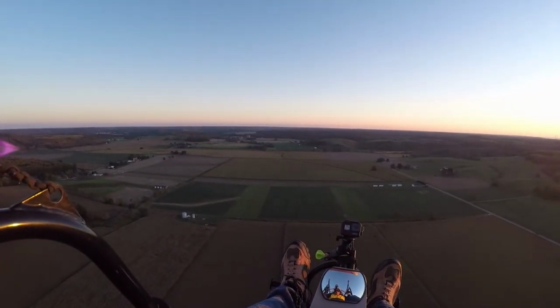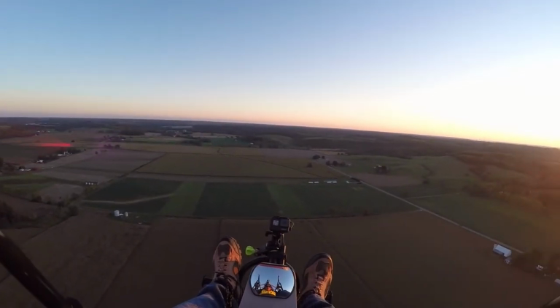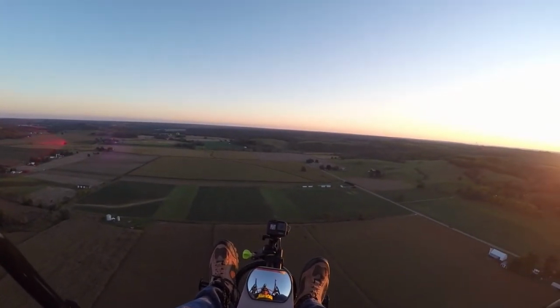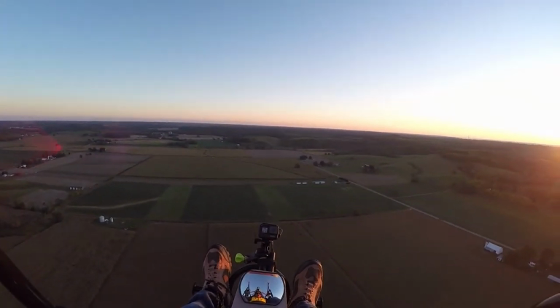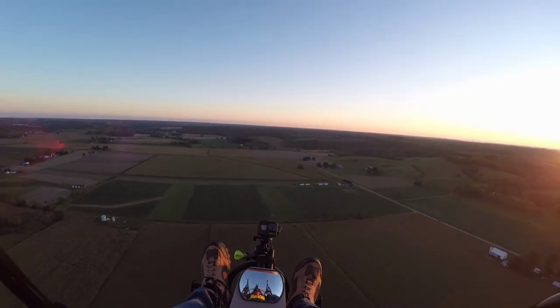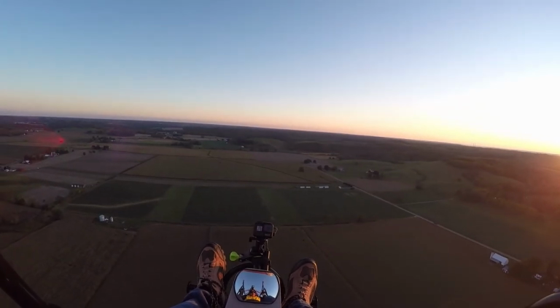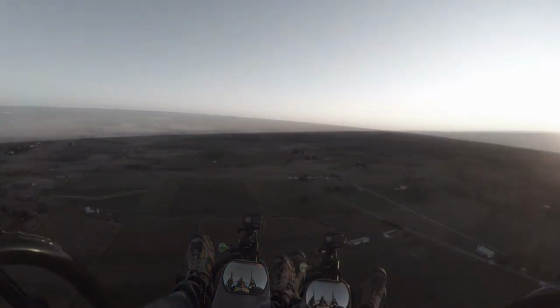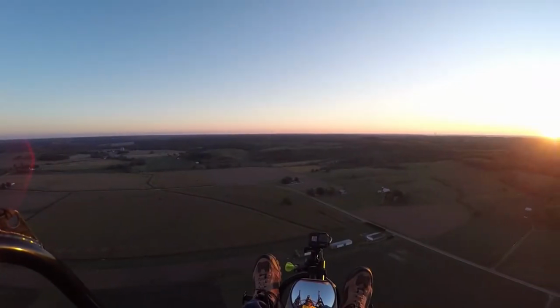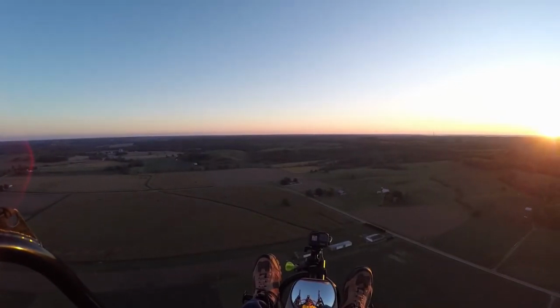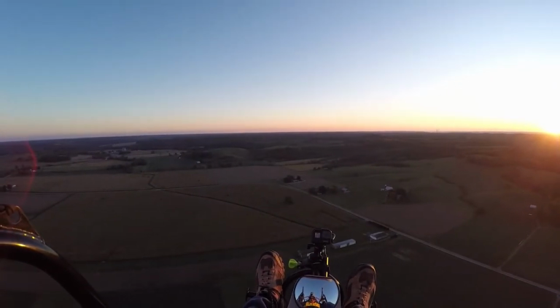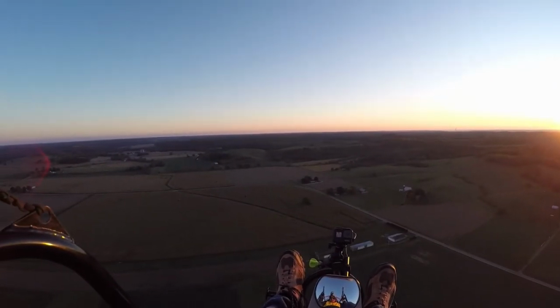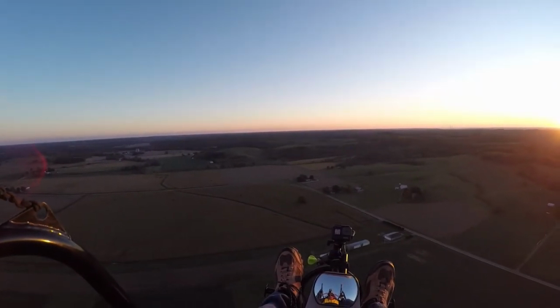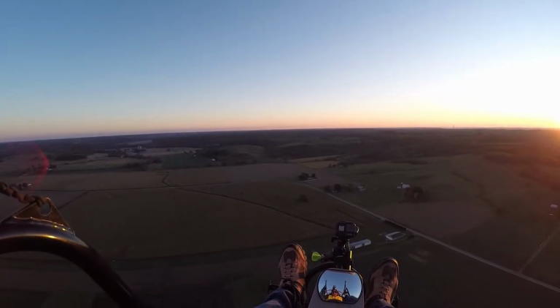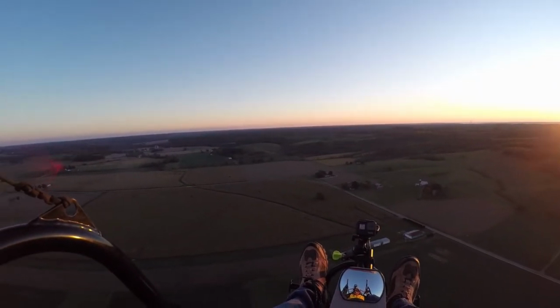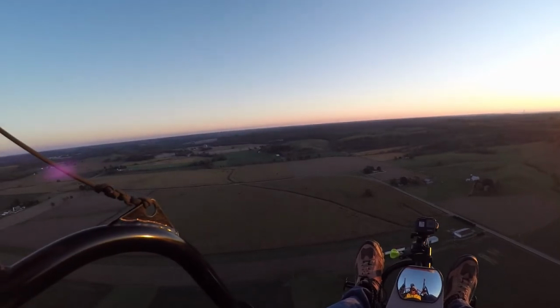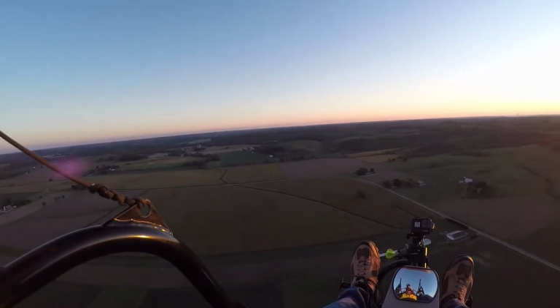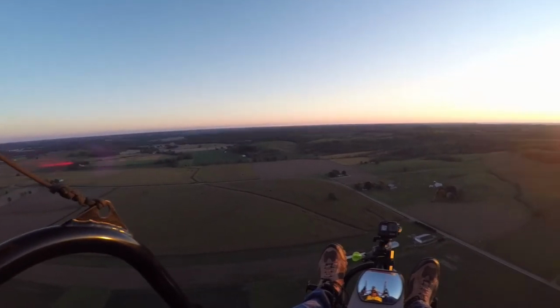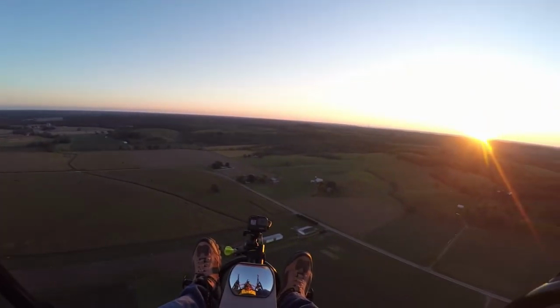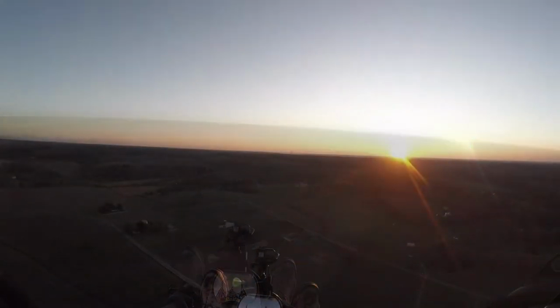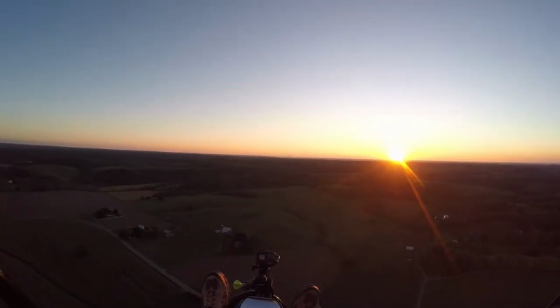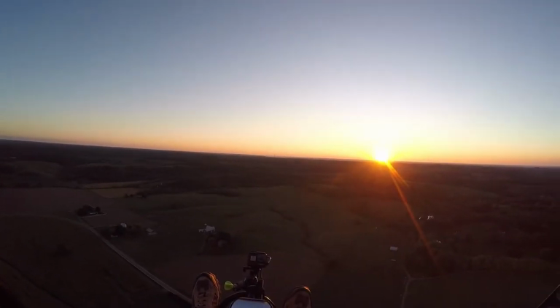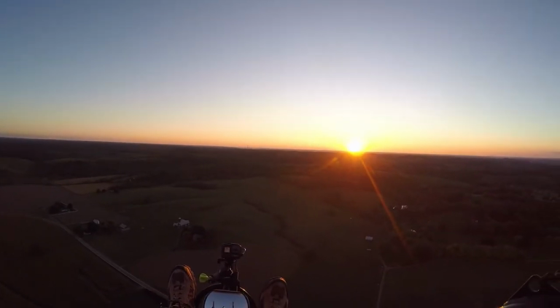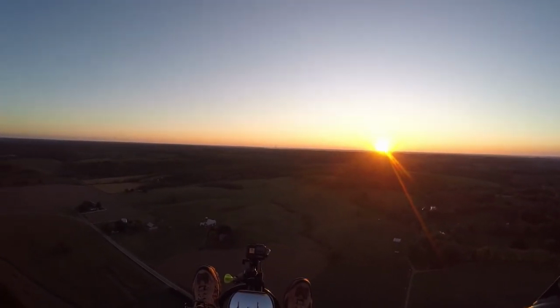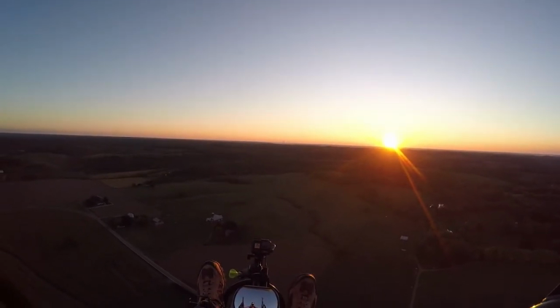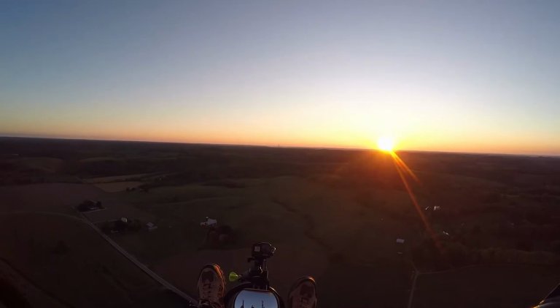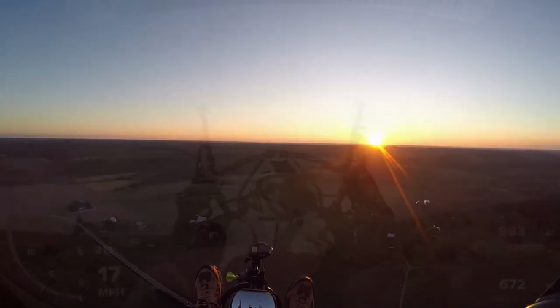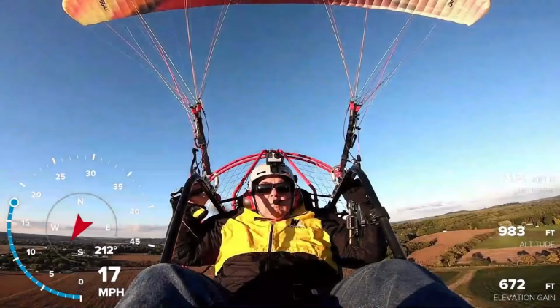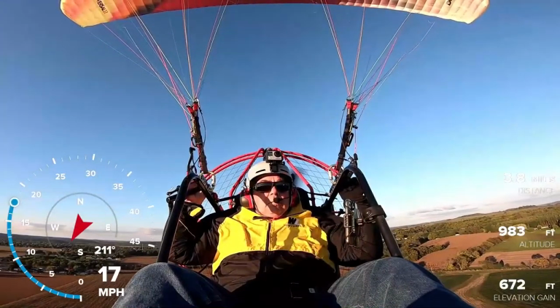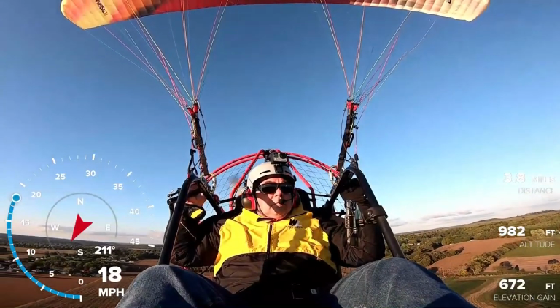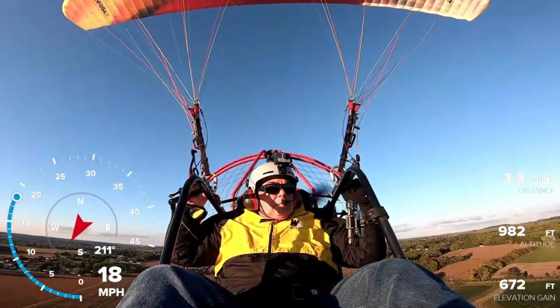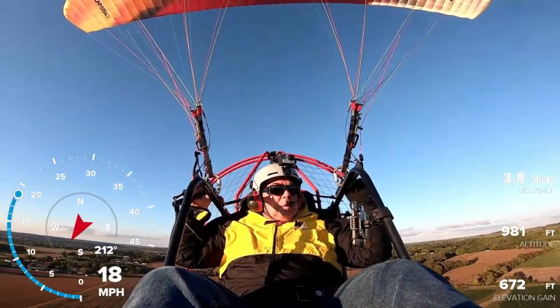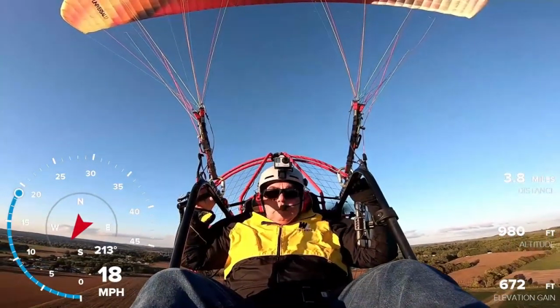I'm doing about 15 miles an hour into the wind at 560 feet, about 16 miles an hour. Beautiful evening — pretty calm up here.